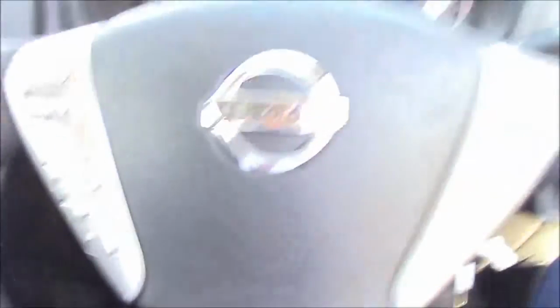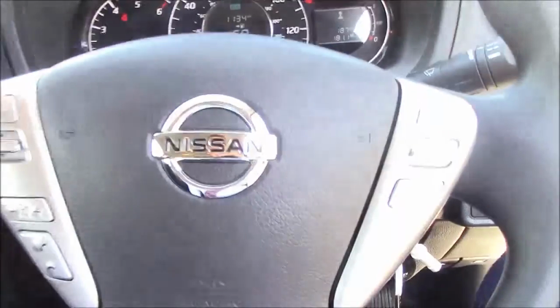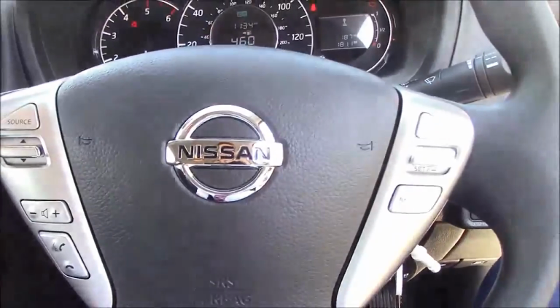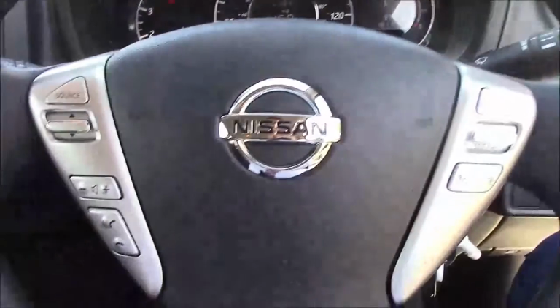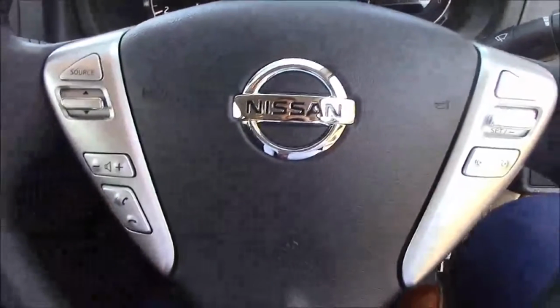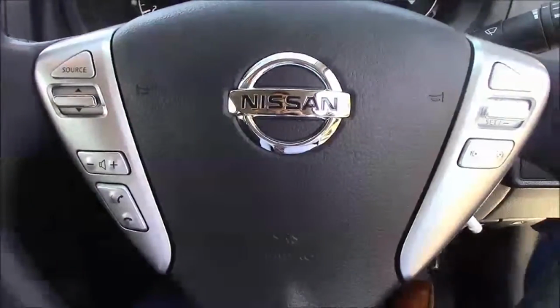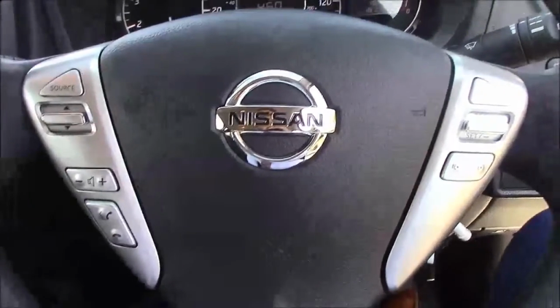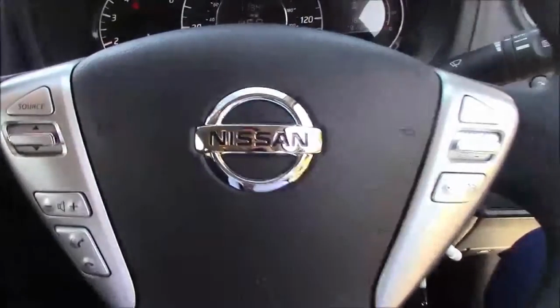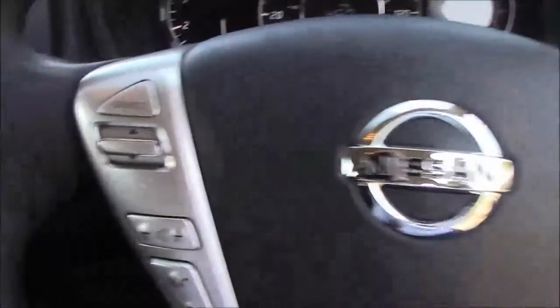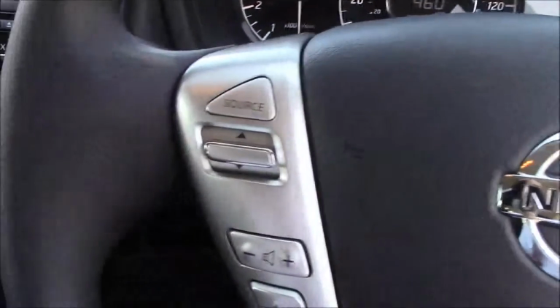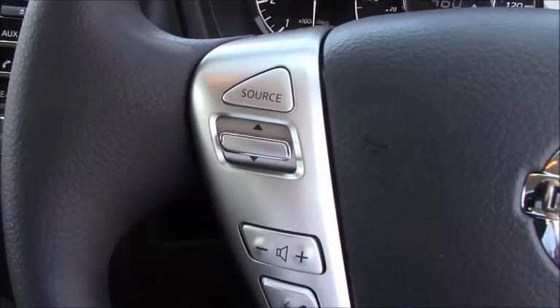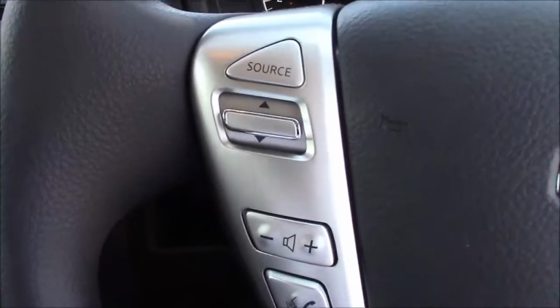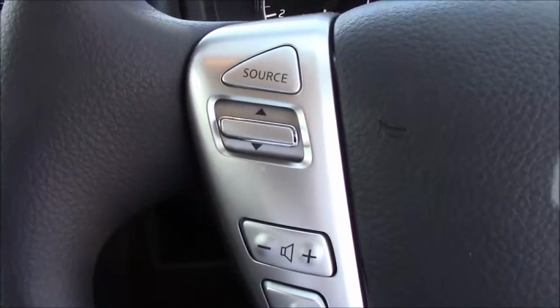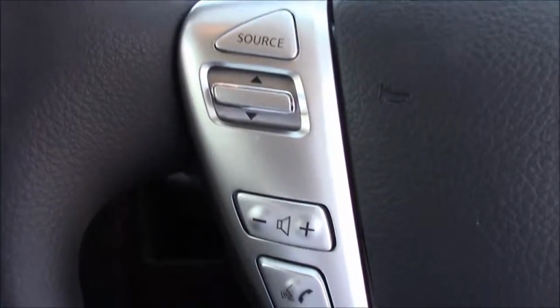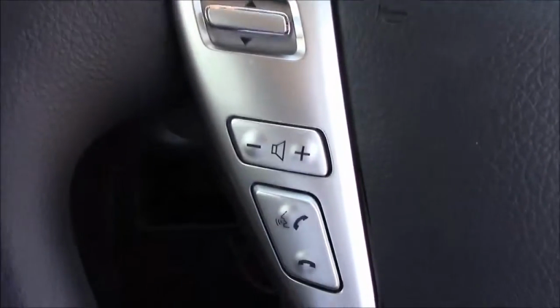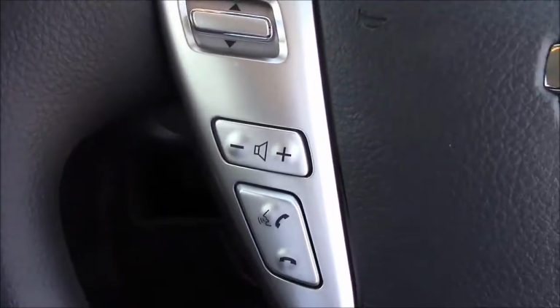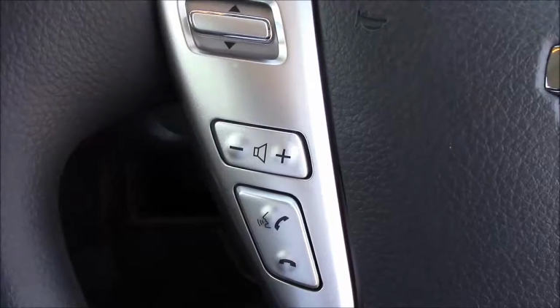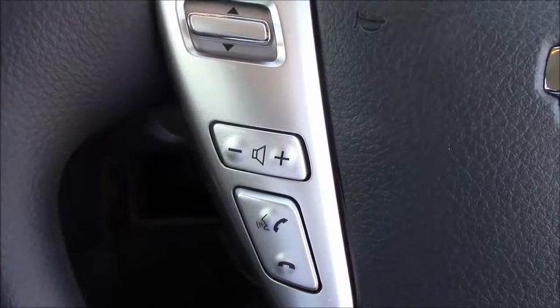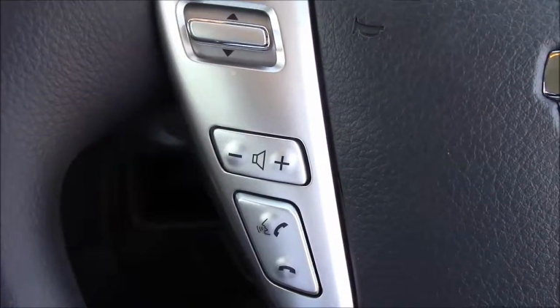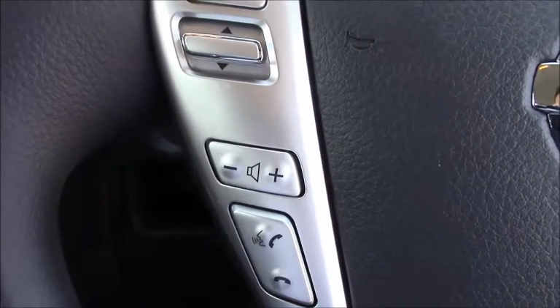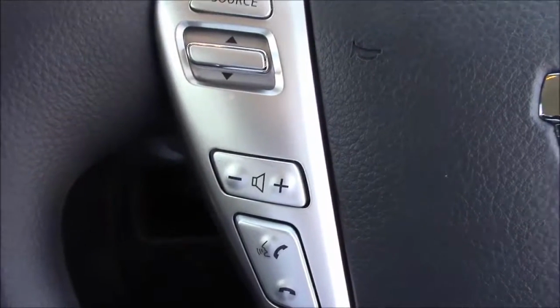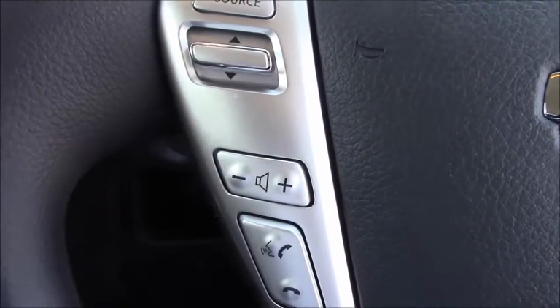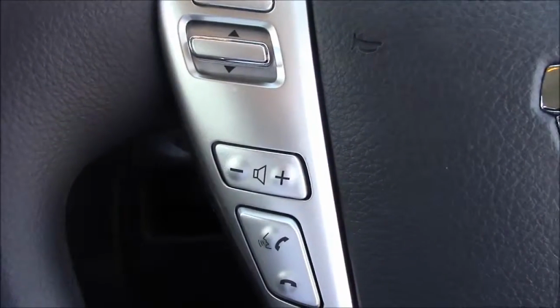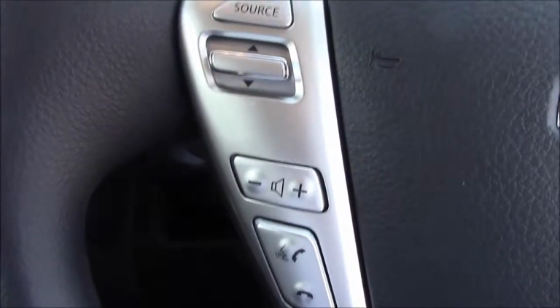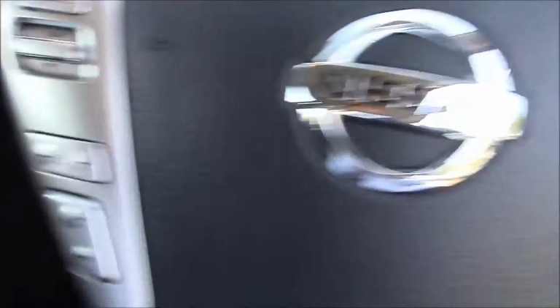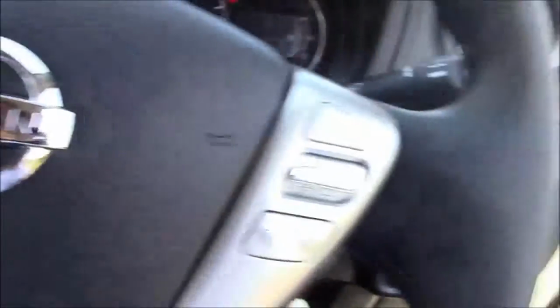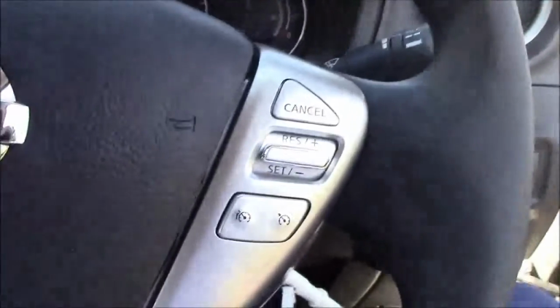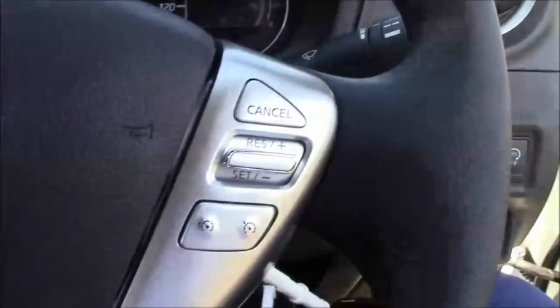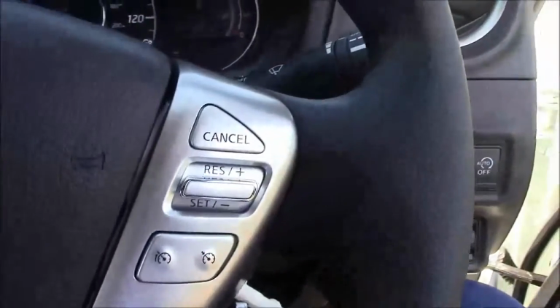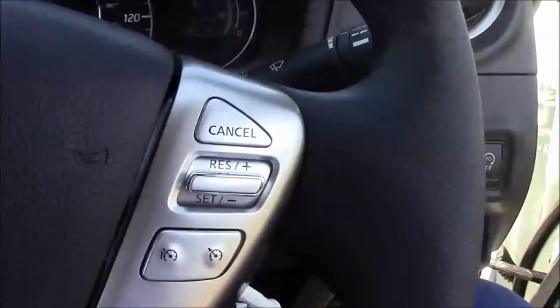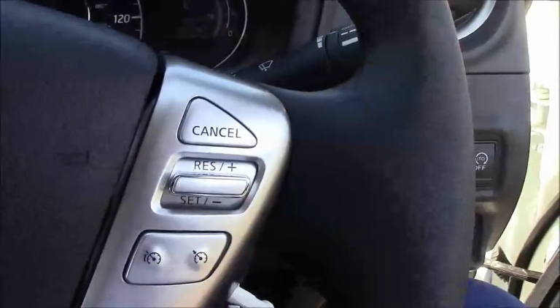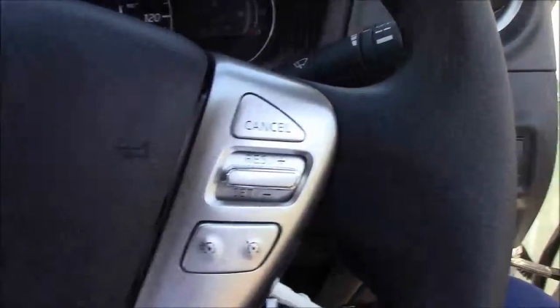The steering wheel is multifunctional and finished in leather, with all your media controls on the left-hand side, including volume, call integration, and voice control. On the right-hand side are your speed and cruise controls.